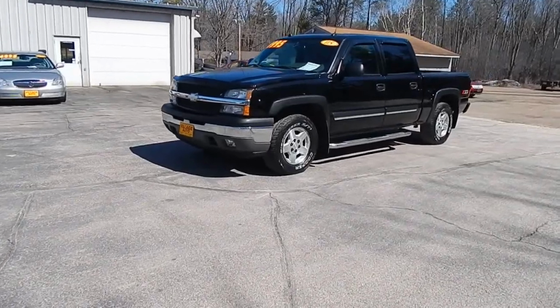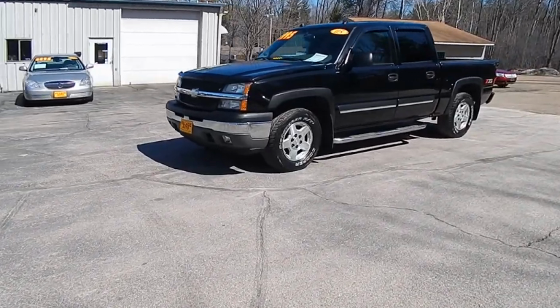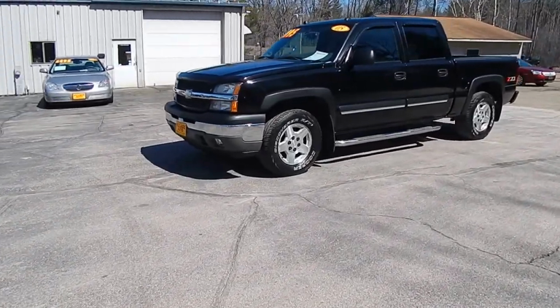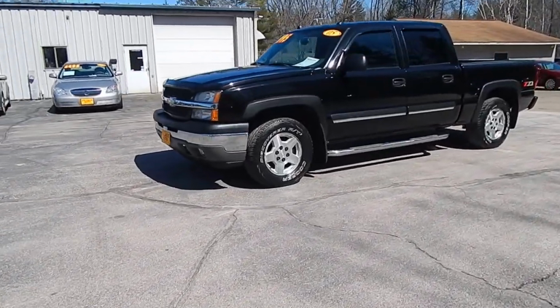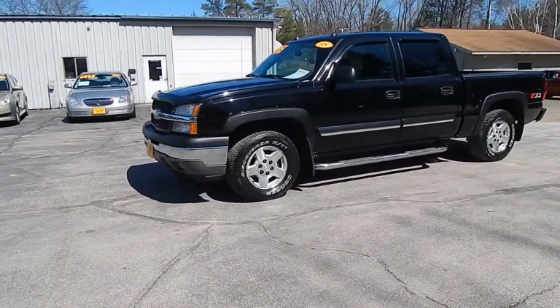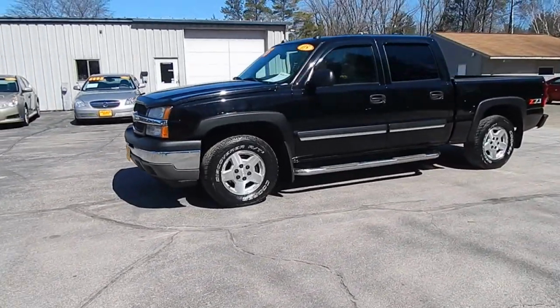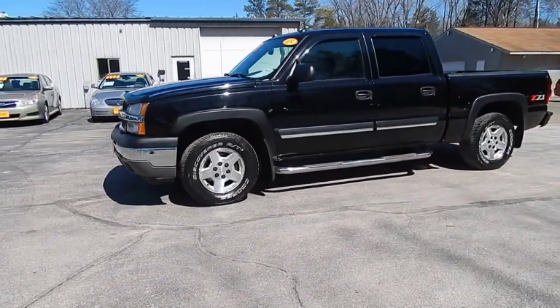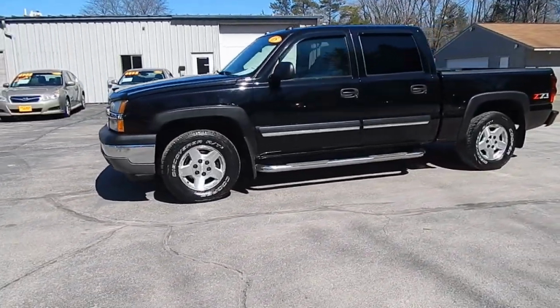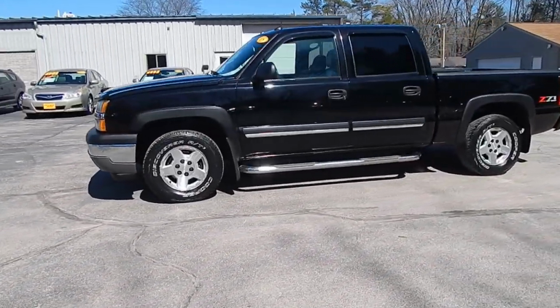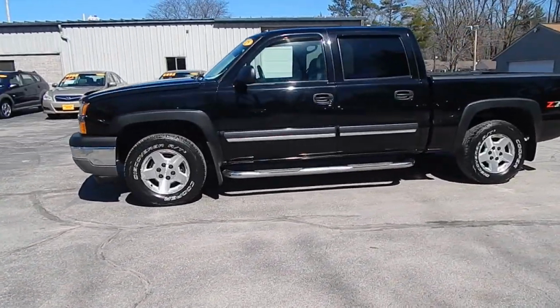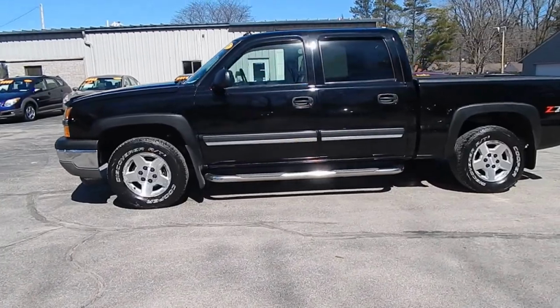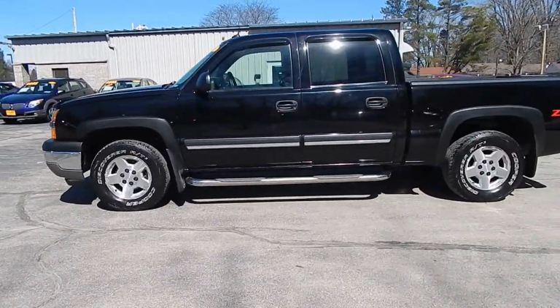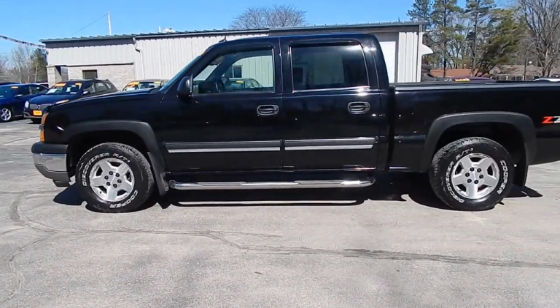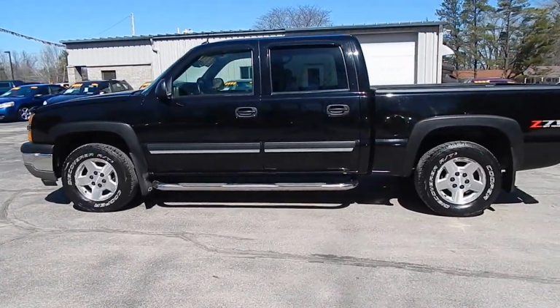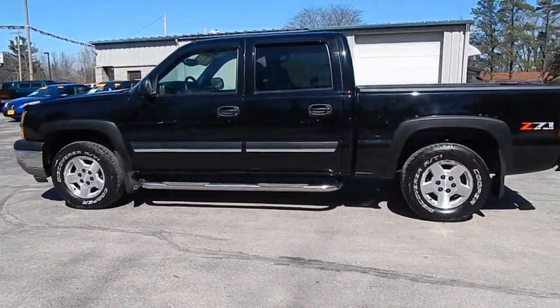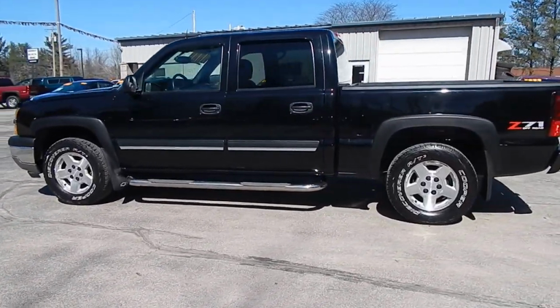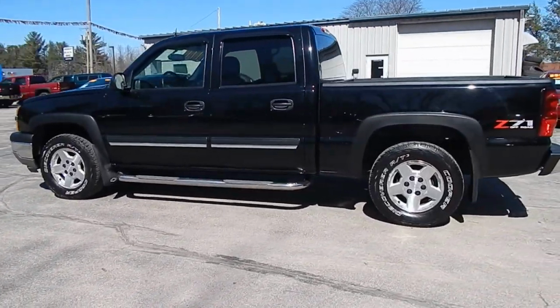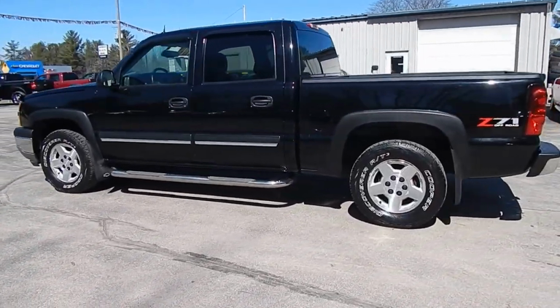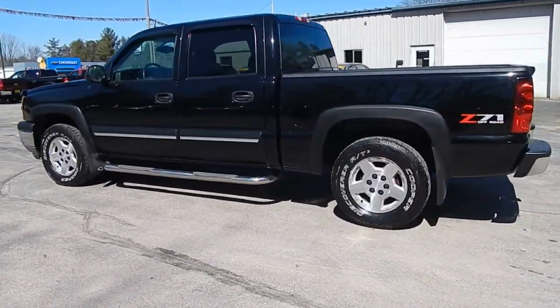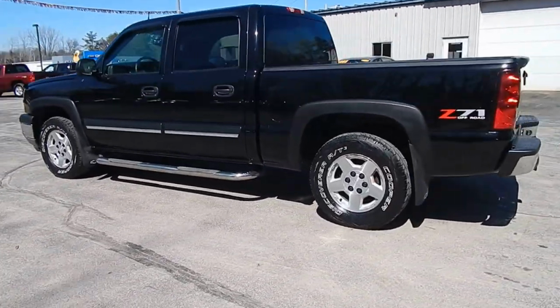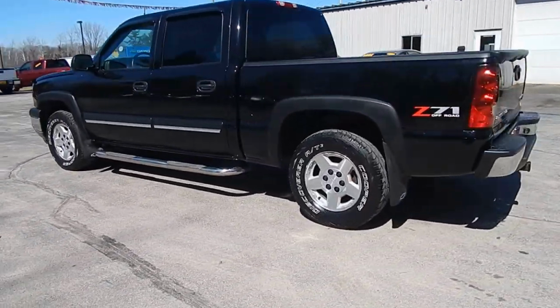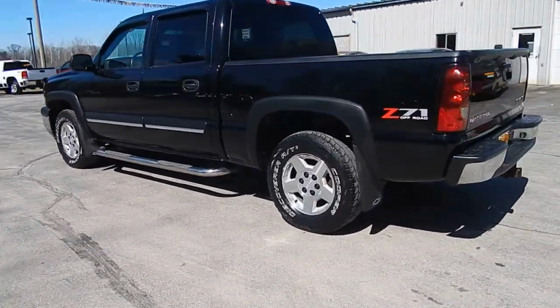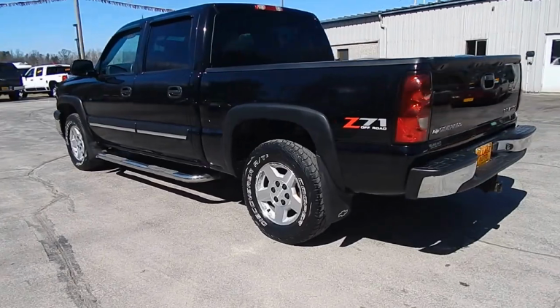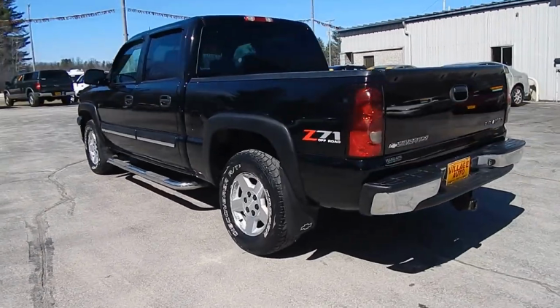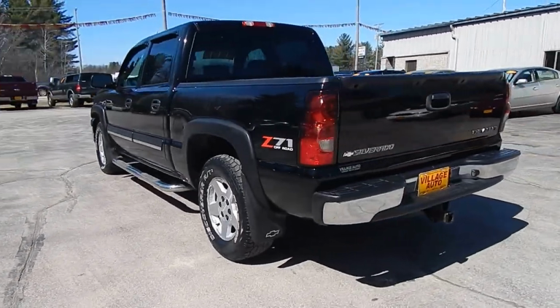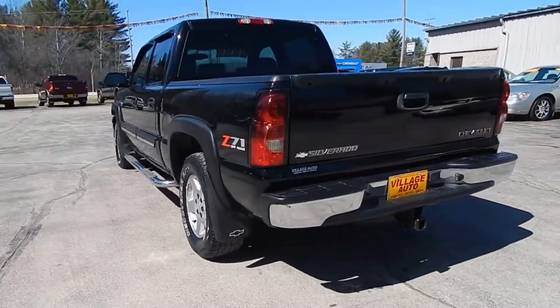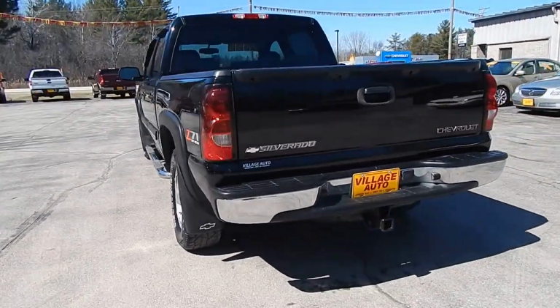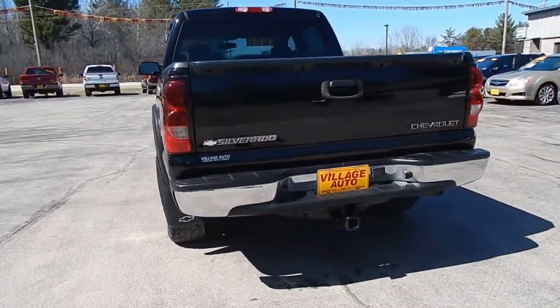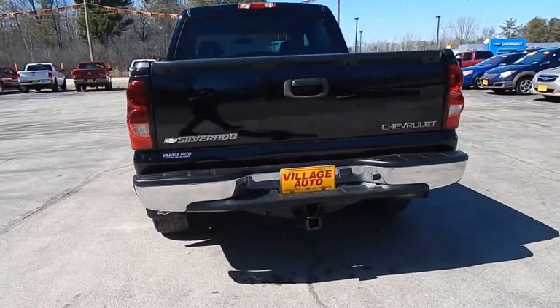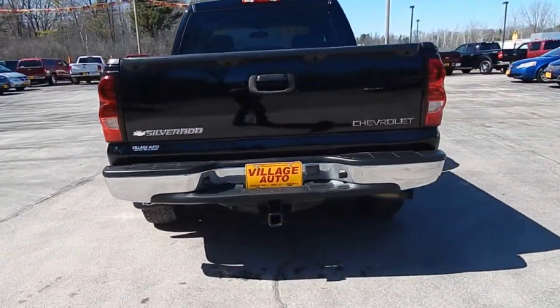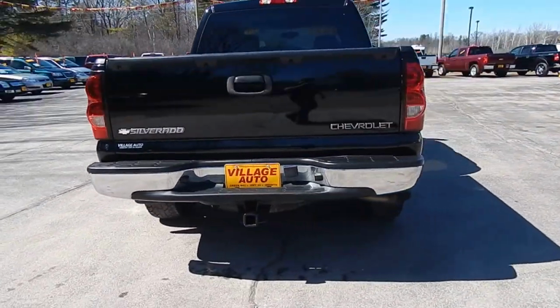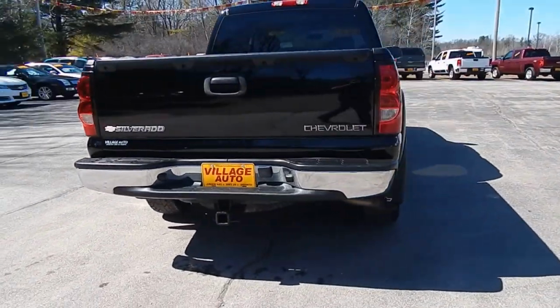This is Village Auto's 2005 Chevrolet Silverado Crew Cab Z71 with 4-wheel drive. Very nice Chevrolet Silverado.